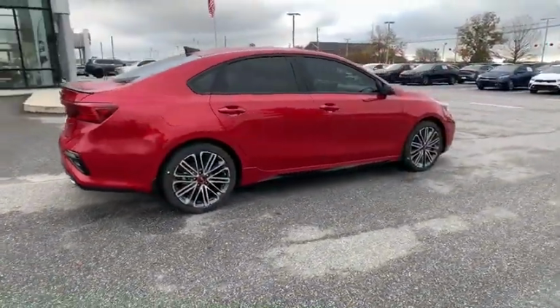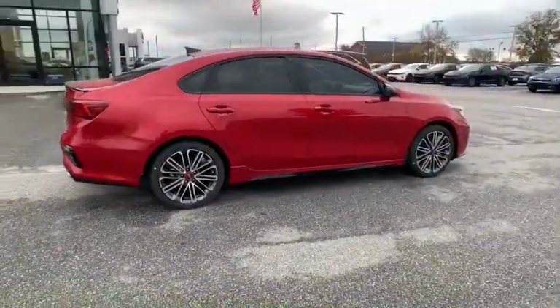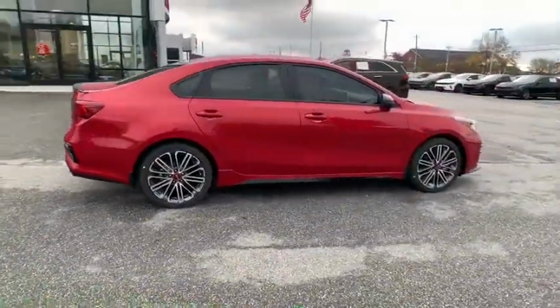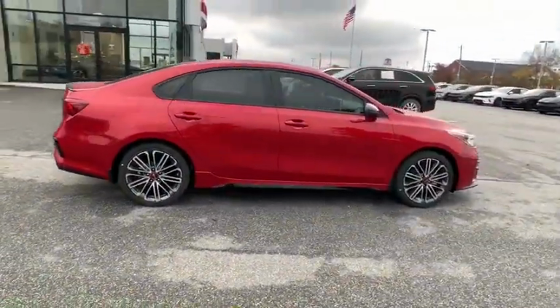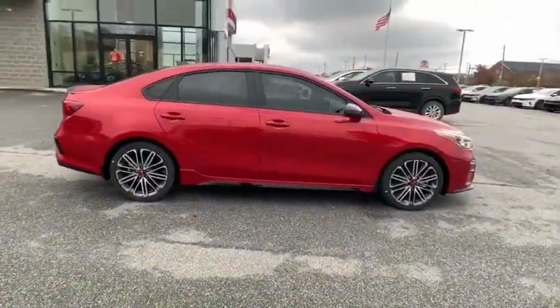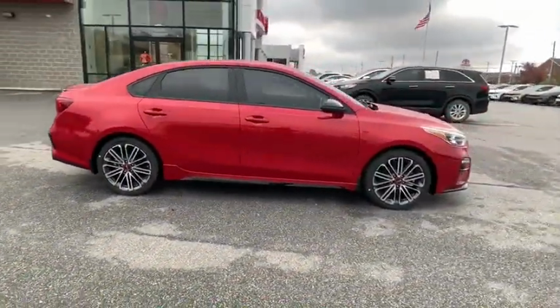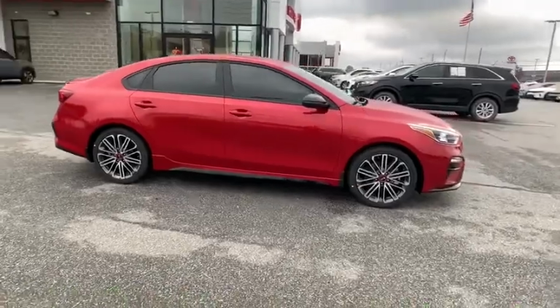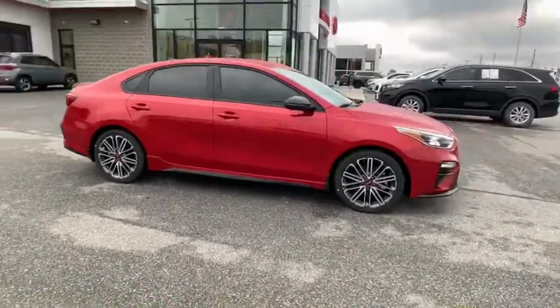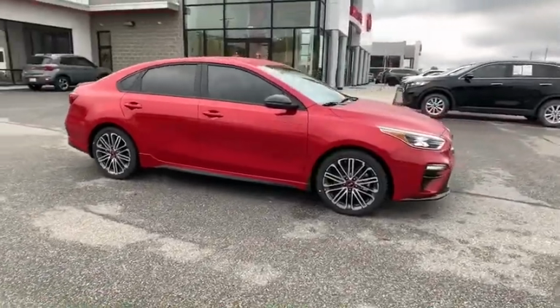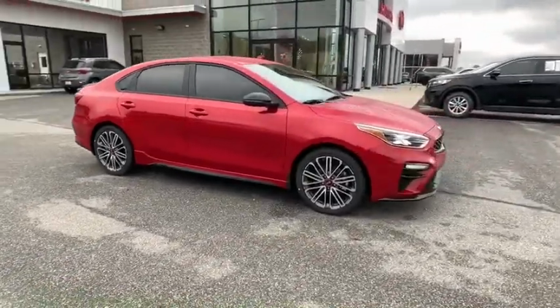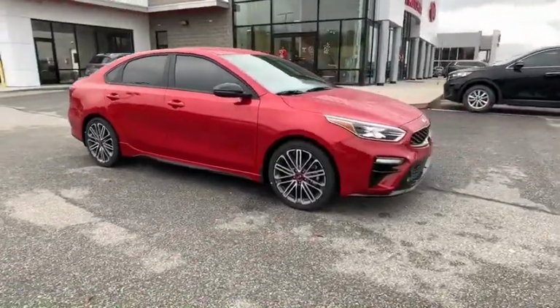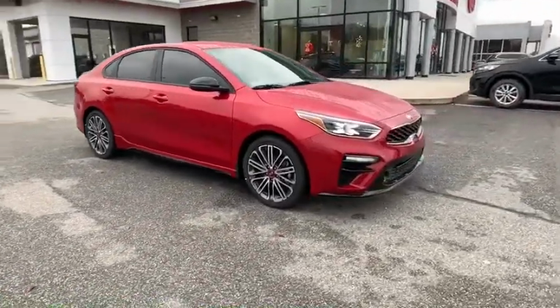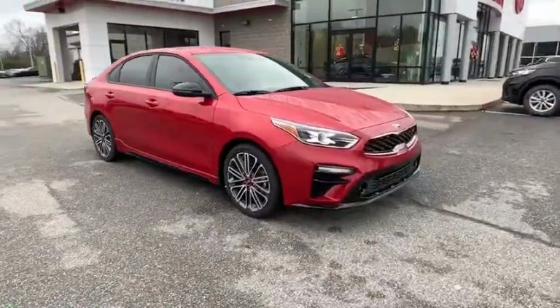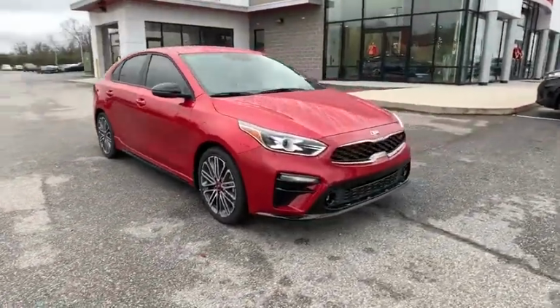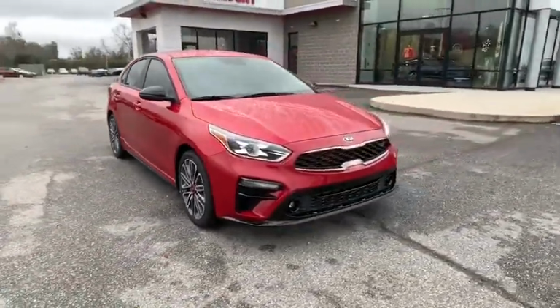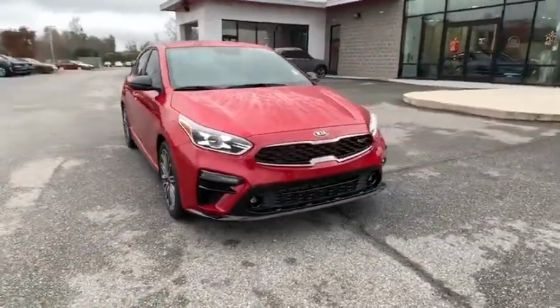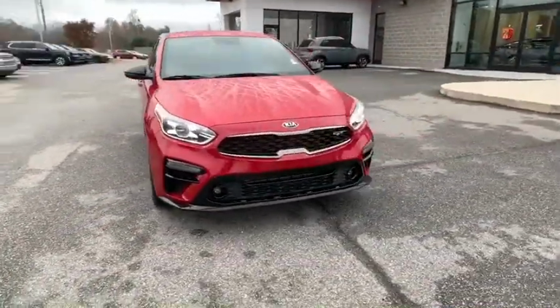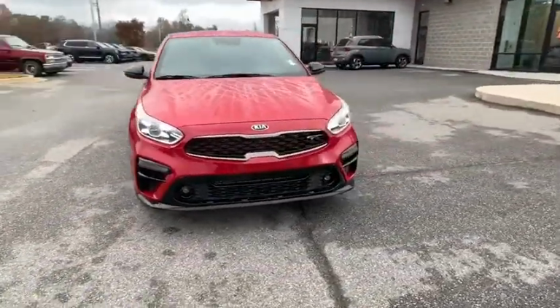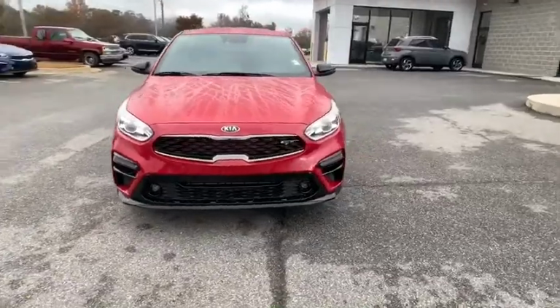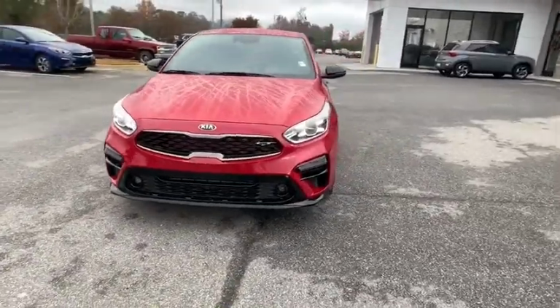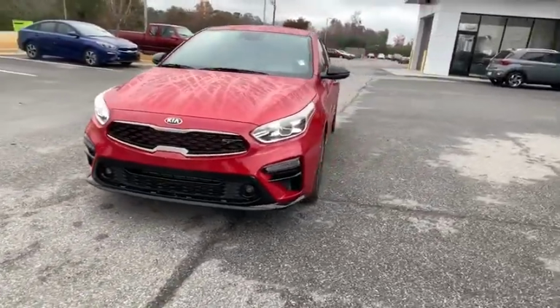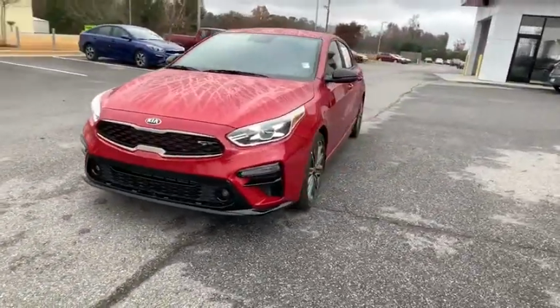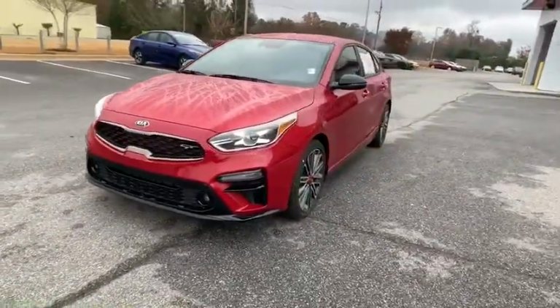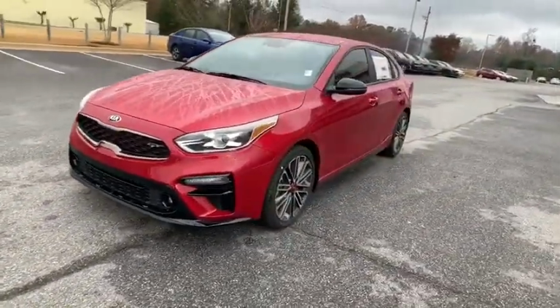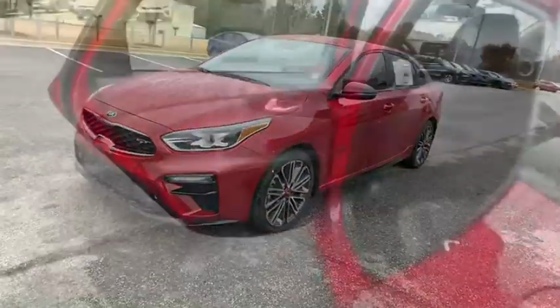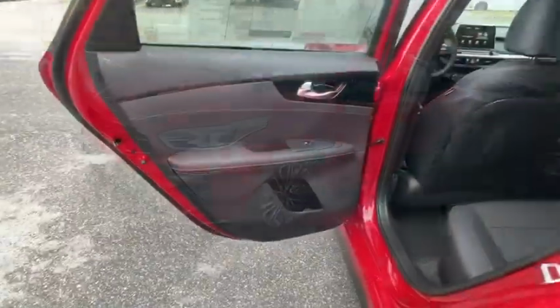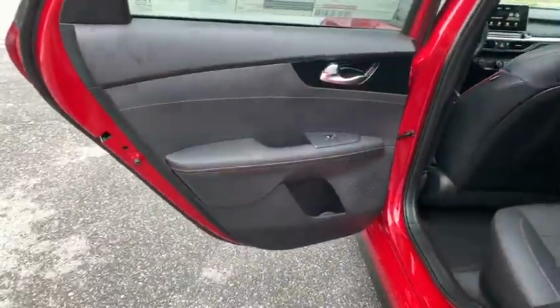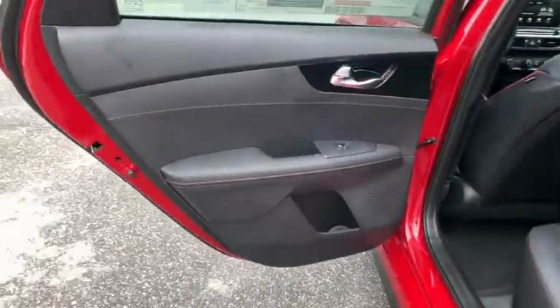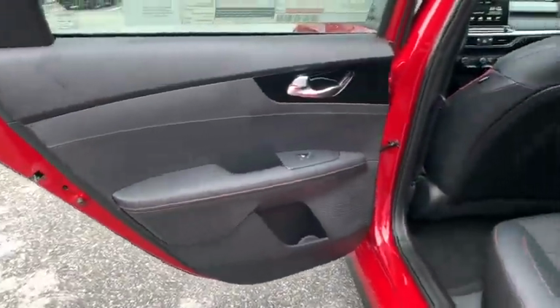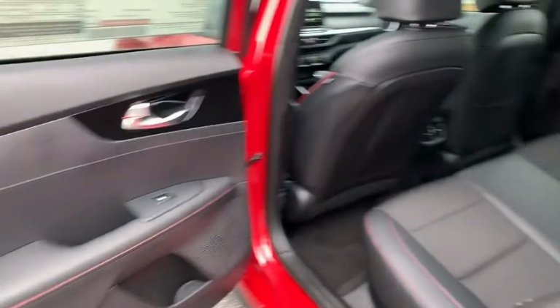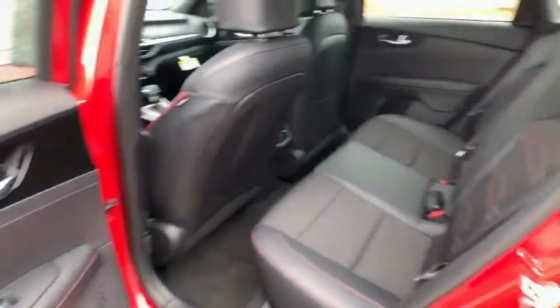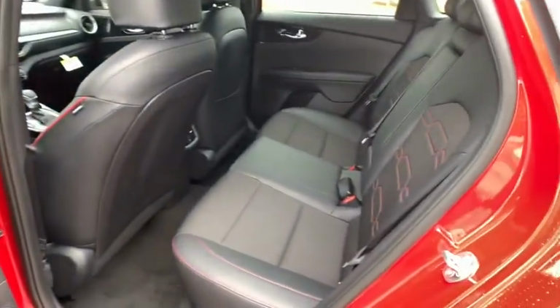Traction control, dual airbags, power steering, four-wheel disc brakes, trip computer, security system, fog lights, rear window defroster, power windows, electronic stability control, tachometer, cargo mat, brake assist.